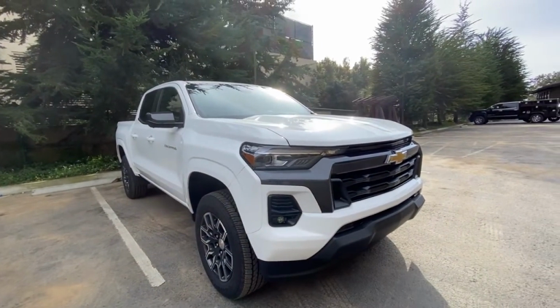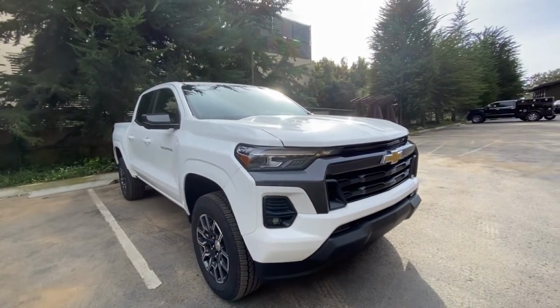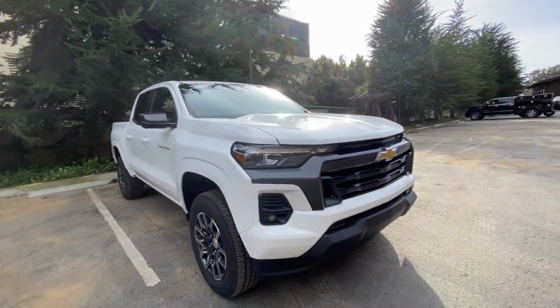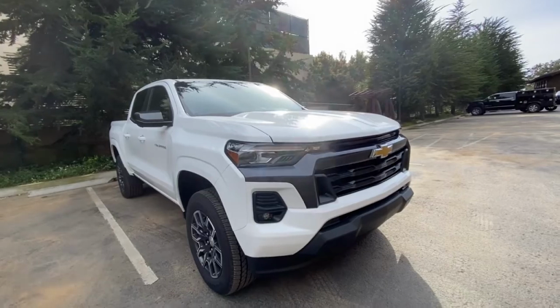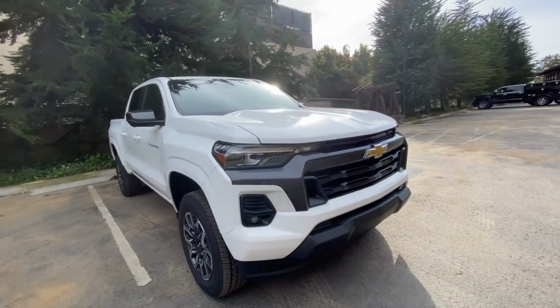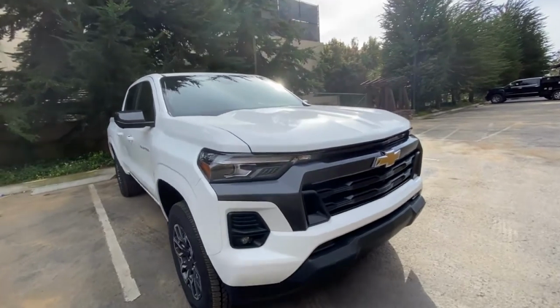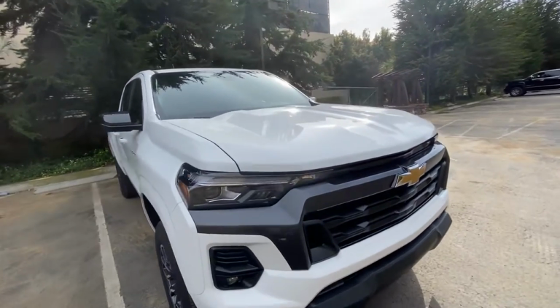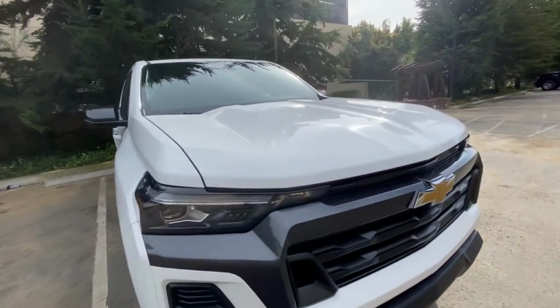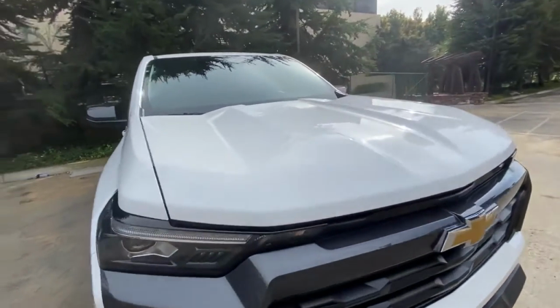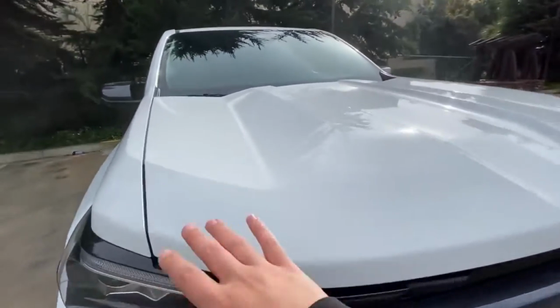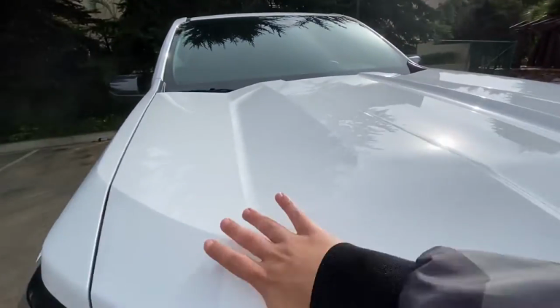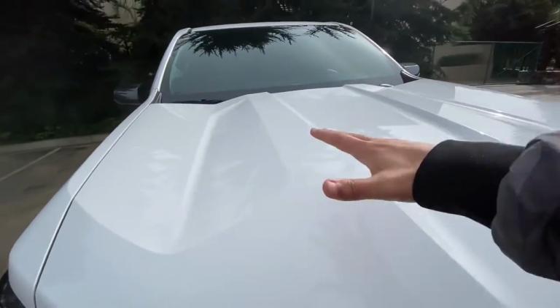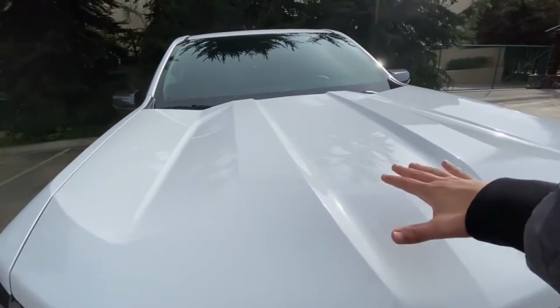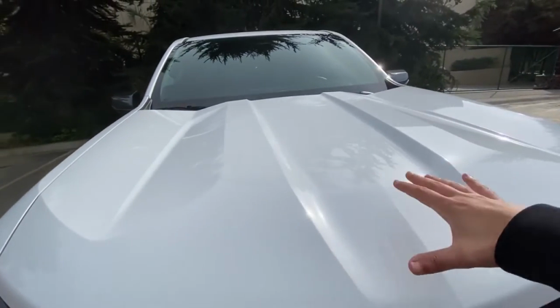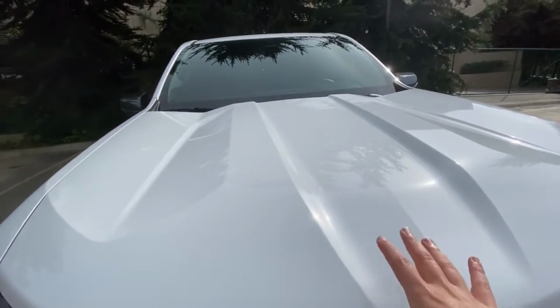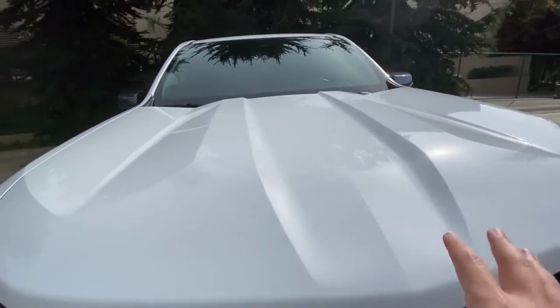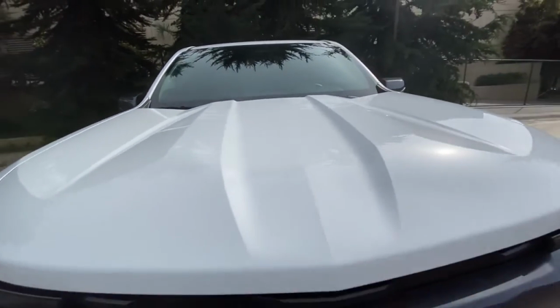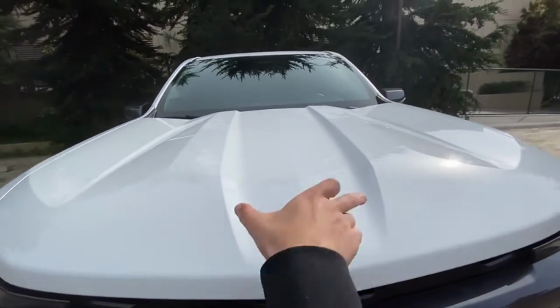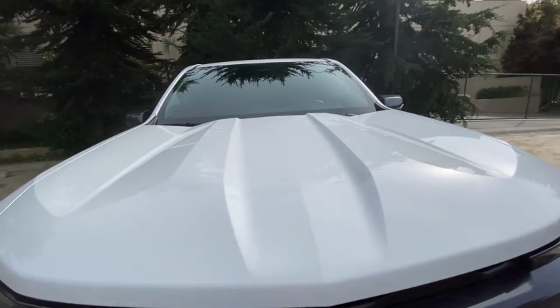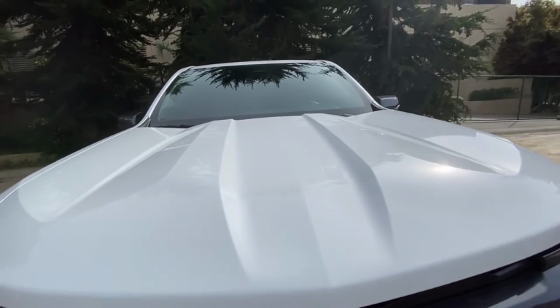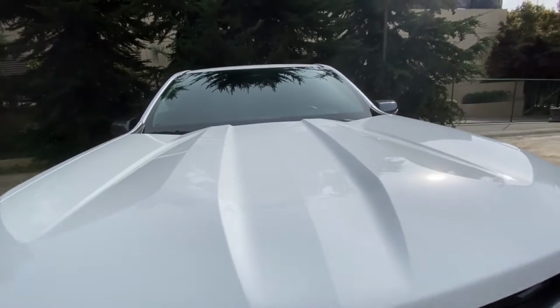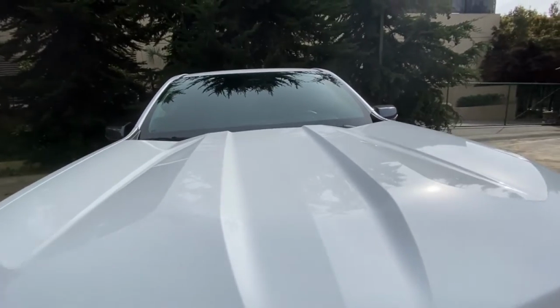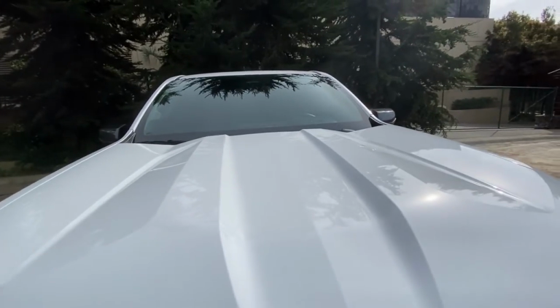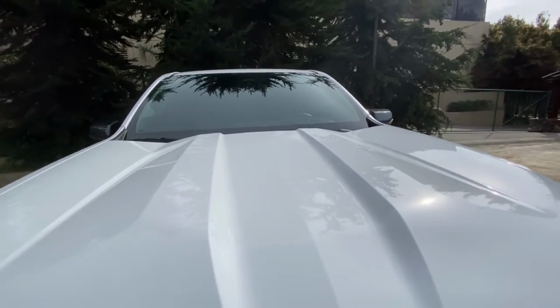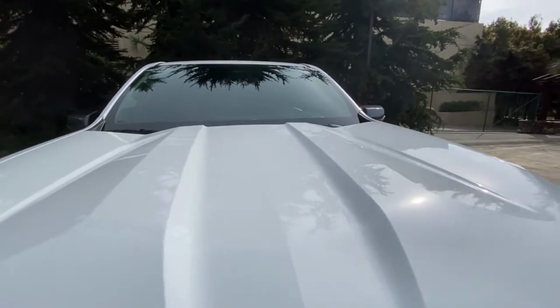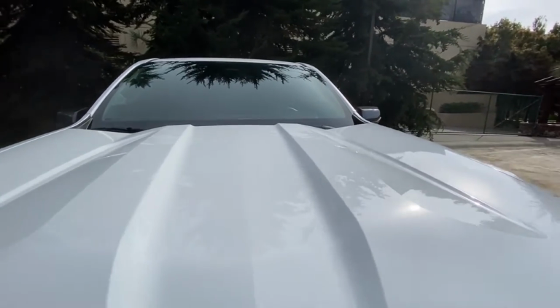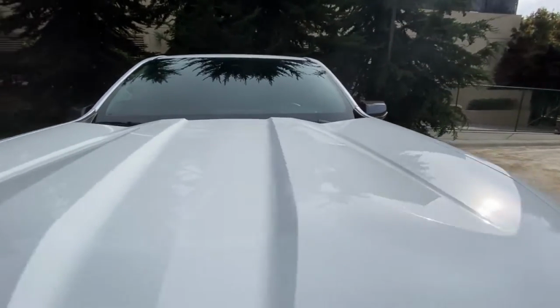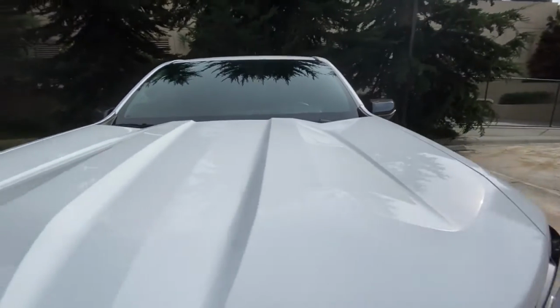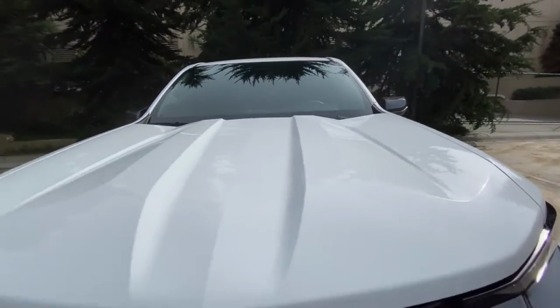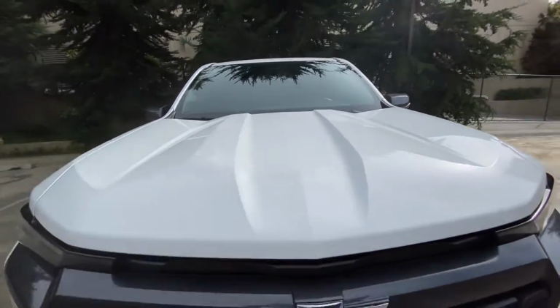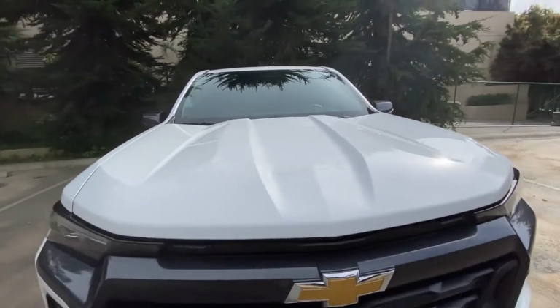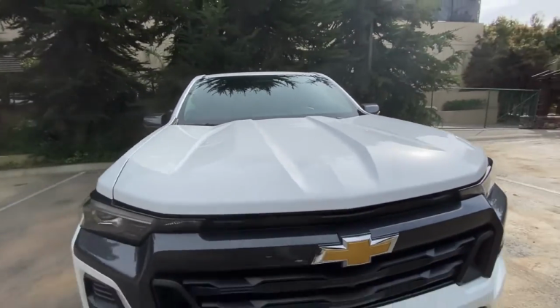As far as the front goes, you do get the same hood, which has very aggressive lines that go forward. It looks really cool when you're inside looking out, which is a nice touch from a driver experience standpoint.